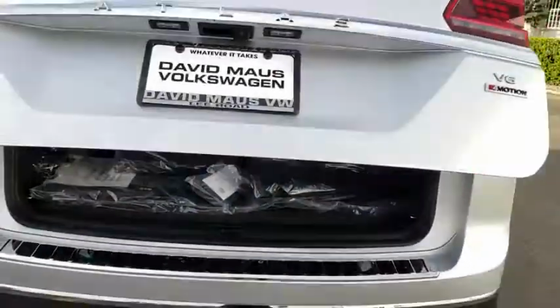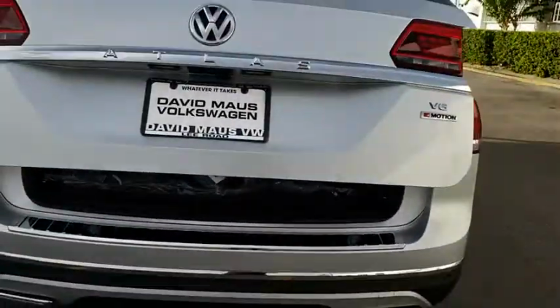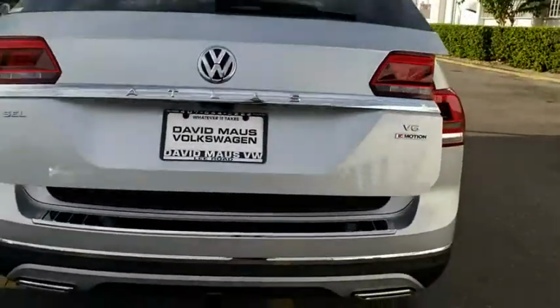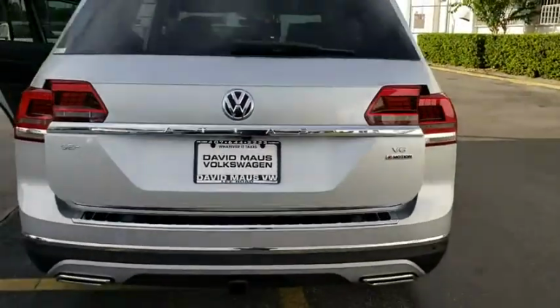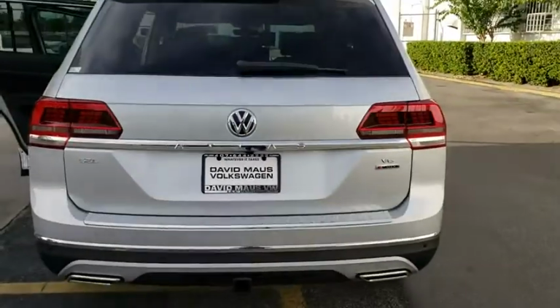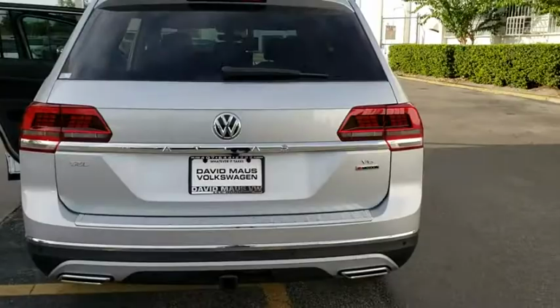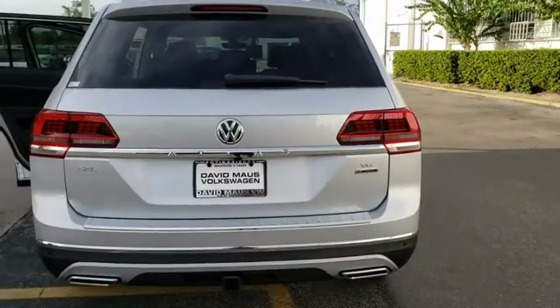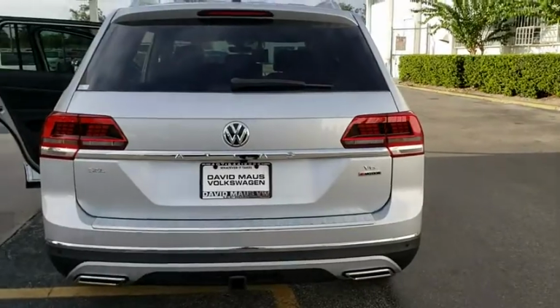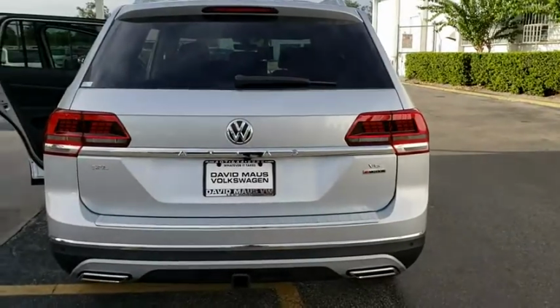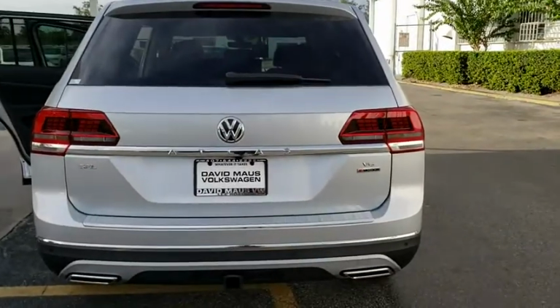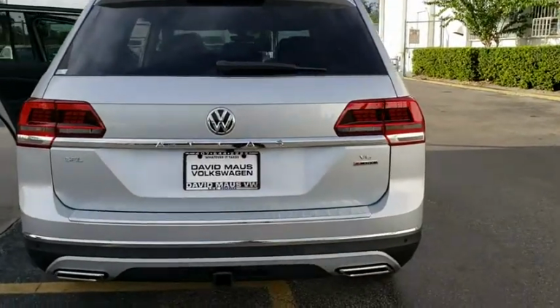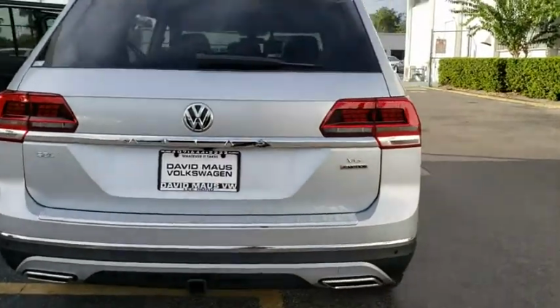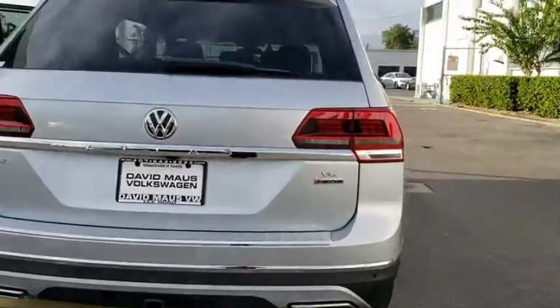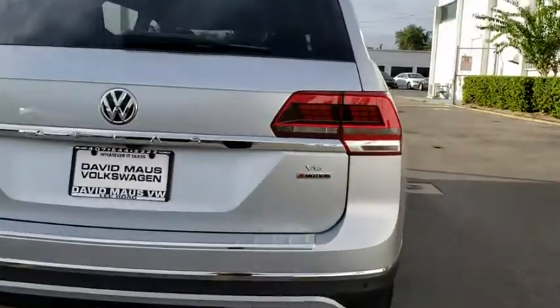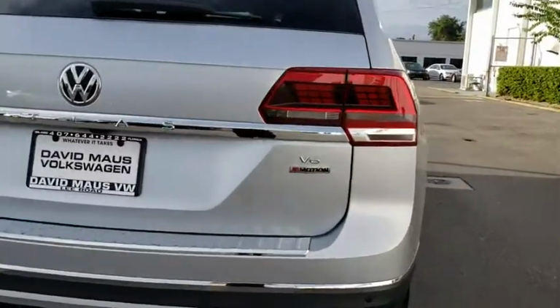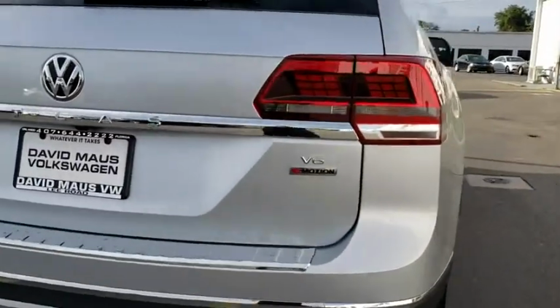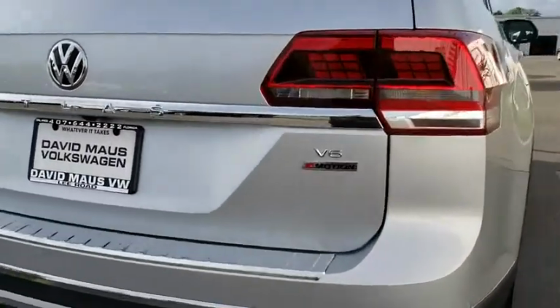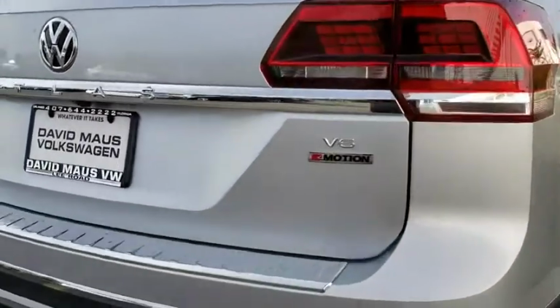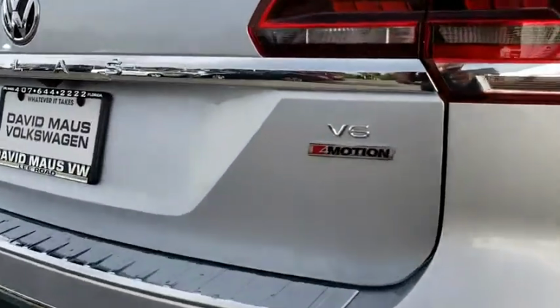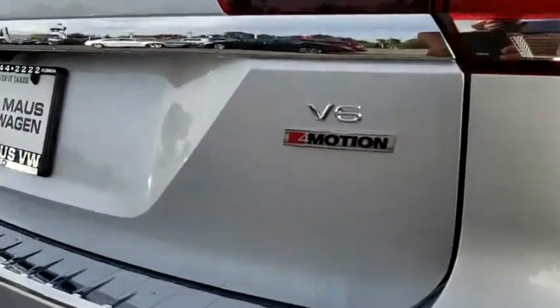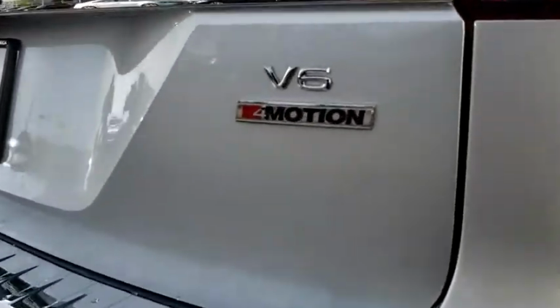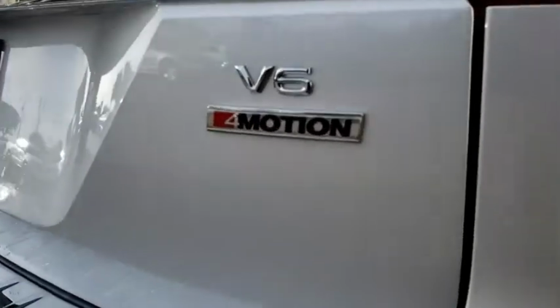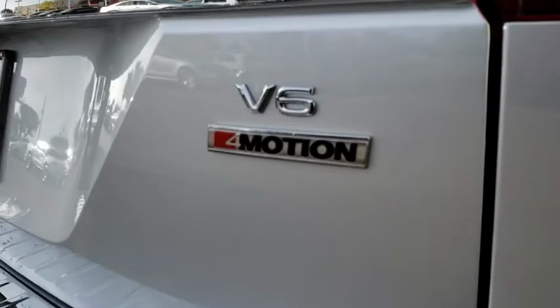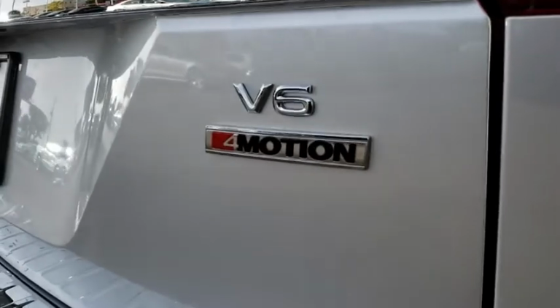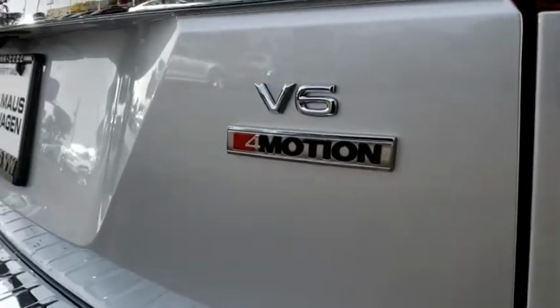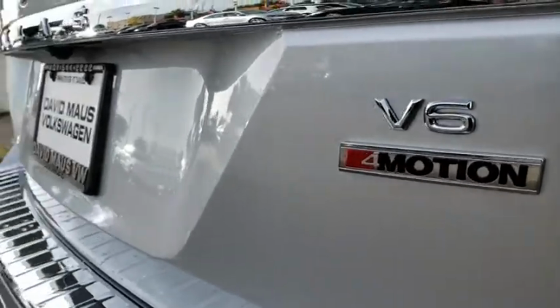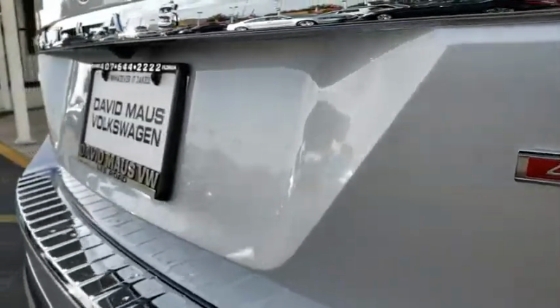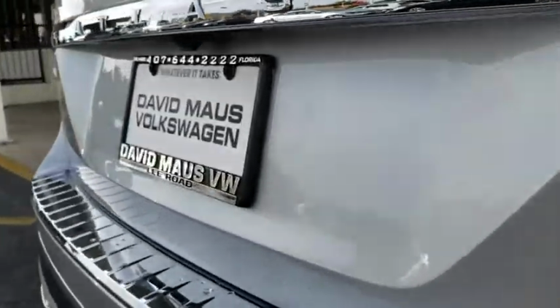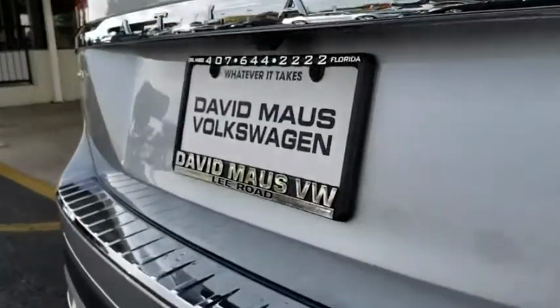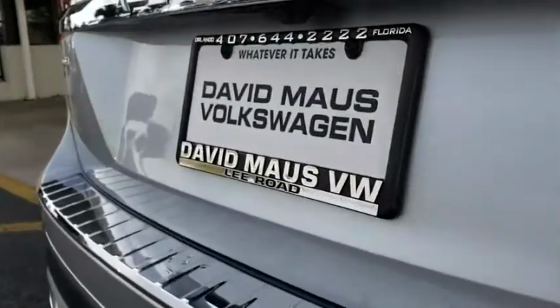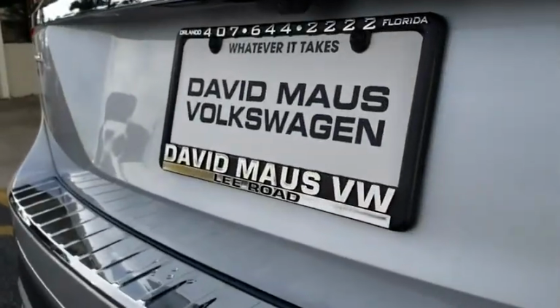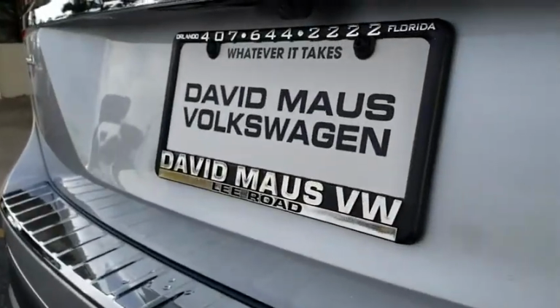Lane departure warning, keyless entry, backup camera, leather wrapped steering wheel, Bluetooth, adjustable steering wheel, power steering, aluminum wheels, four-wheel disc brakes.